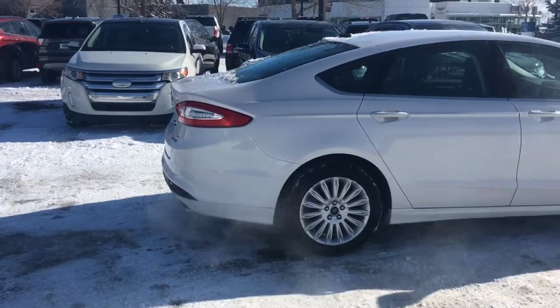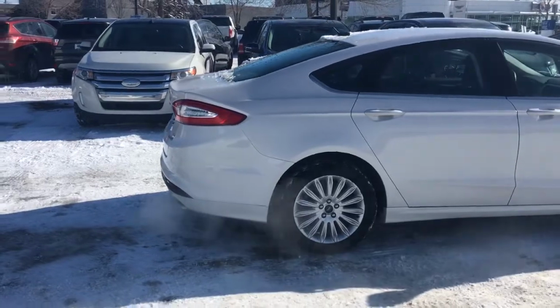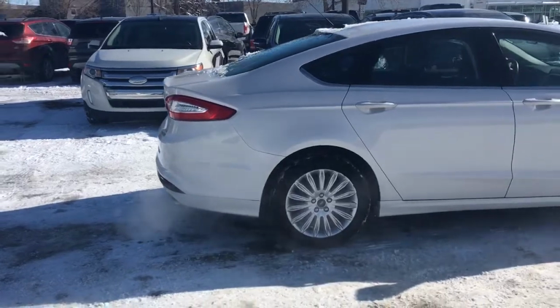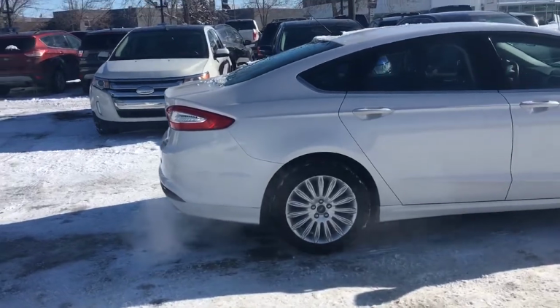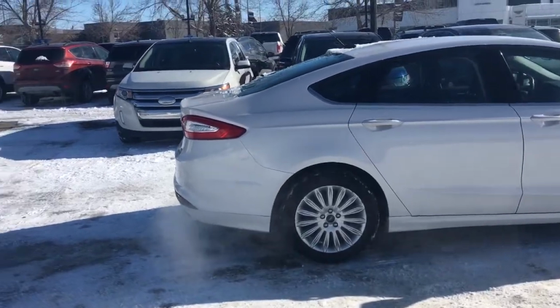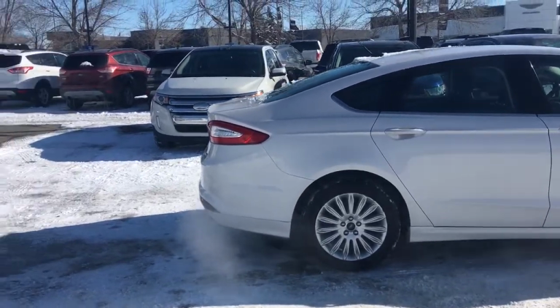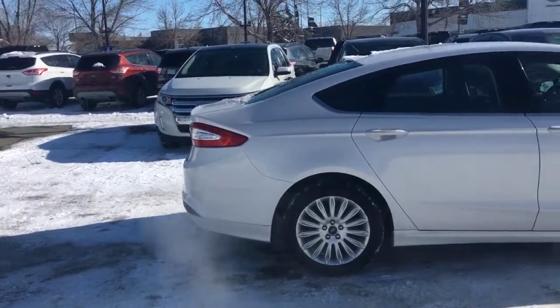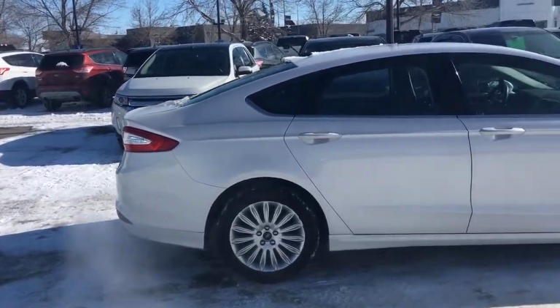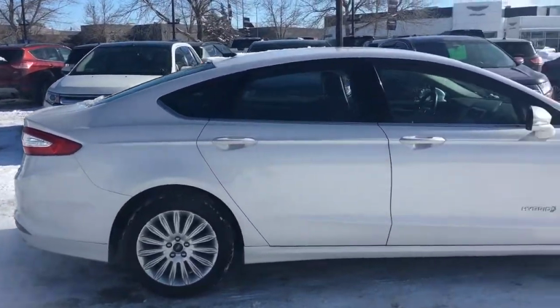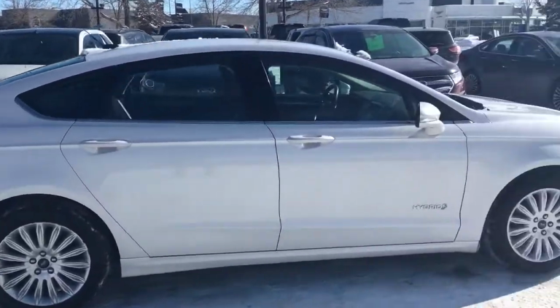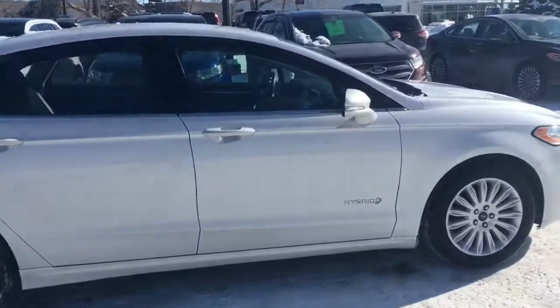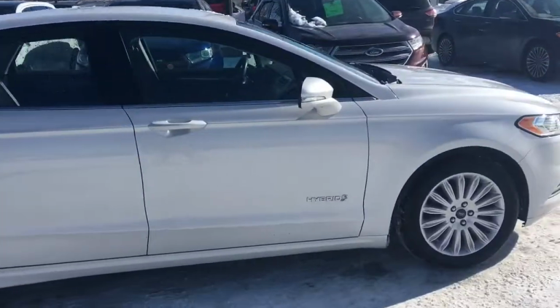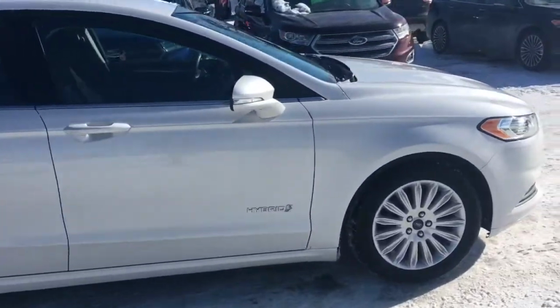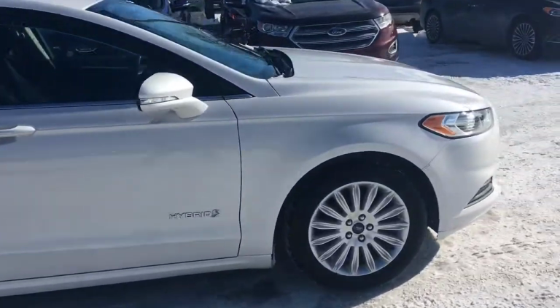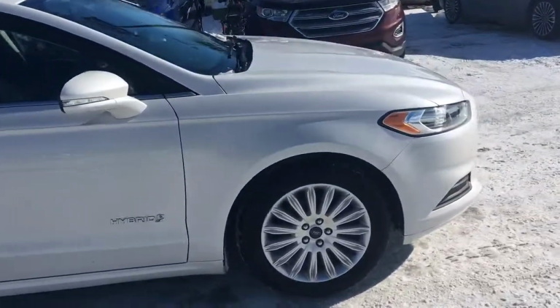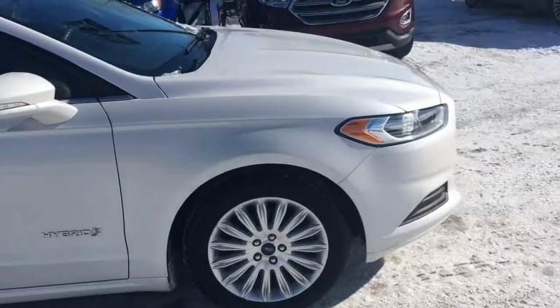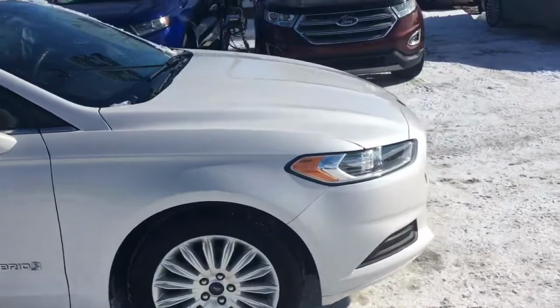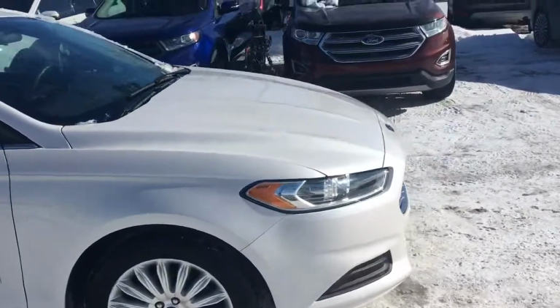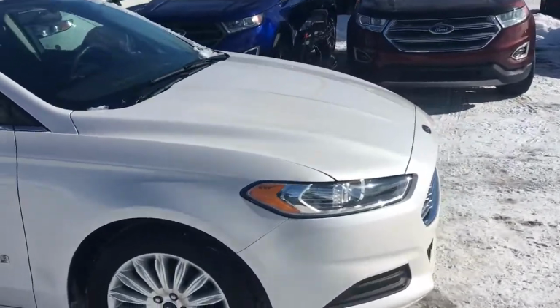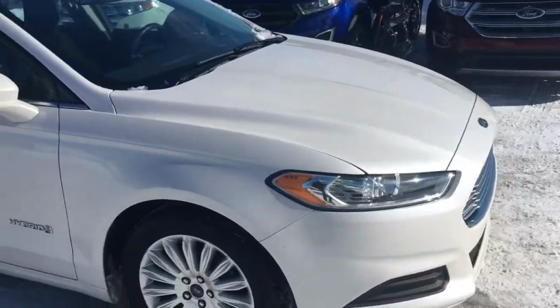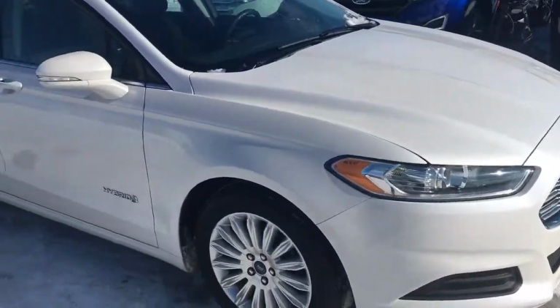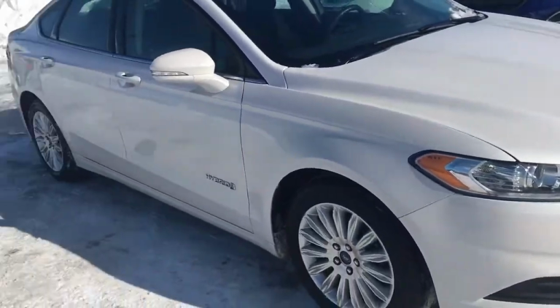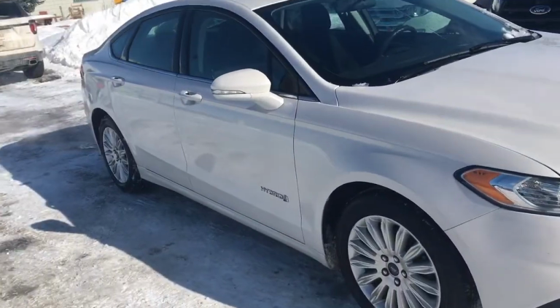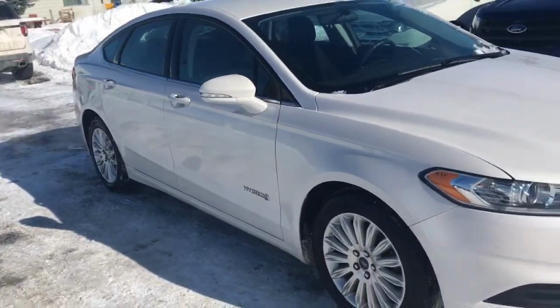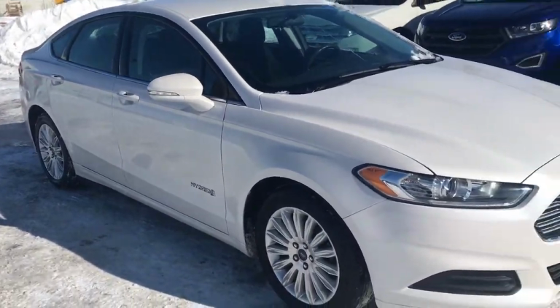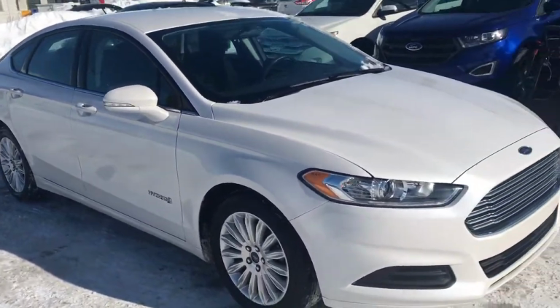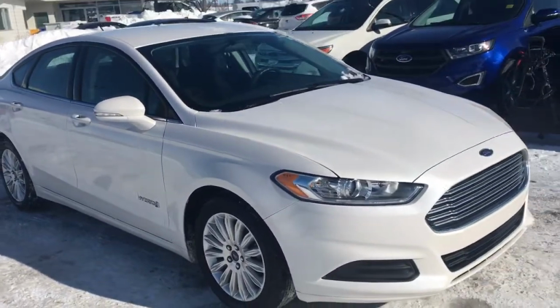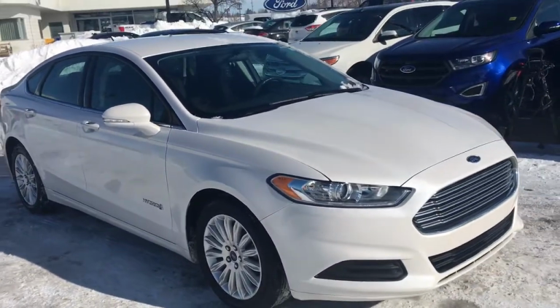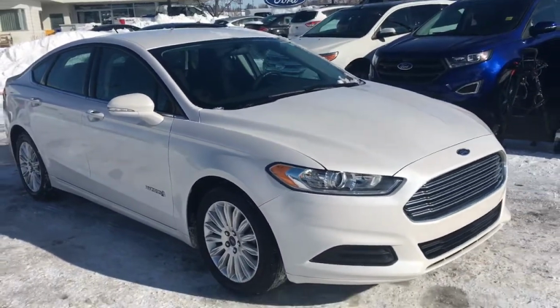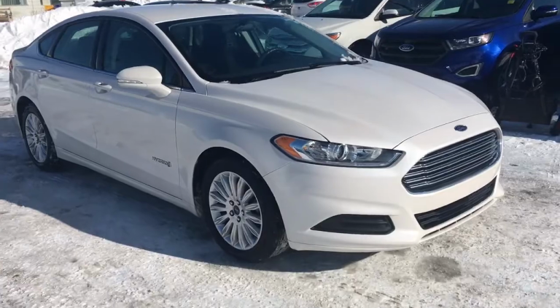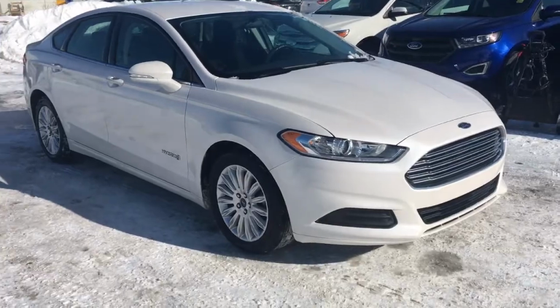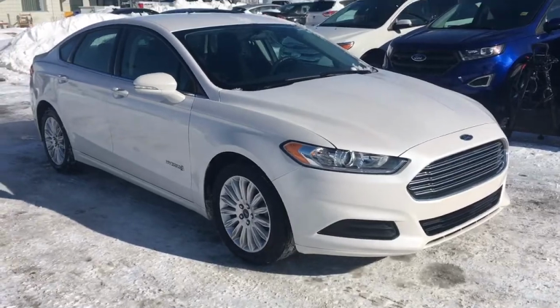Once again, this is a 2014 Ford Fusion Hybrid, white in colour. If you have any questions about this vehicle or any other vehicles on our lot, please feel free to check us out online or call us and ask any questions you may have. Thank you.